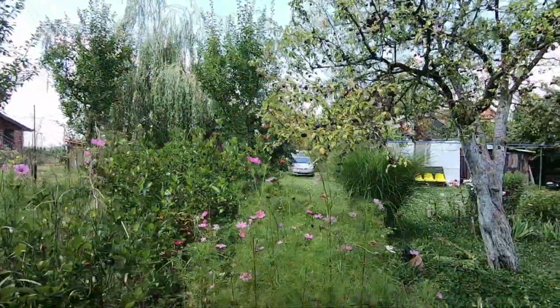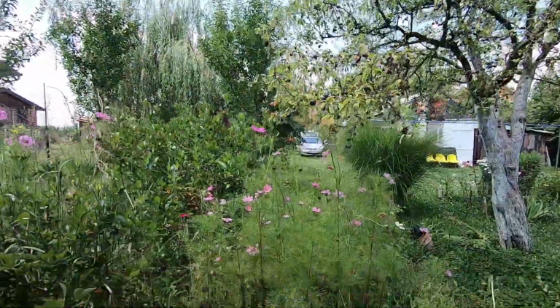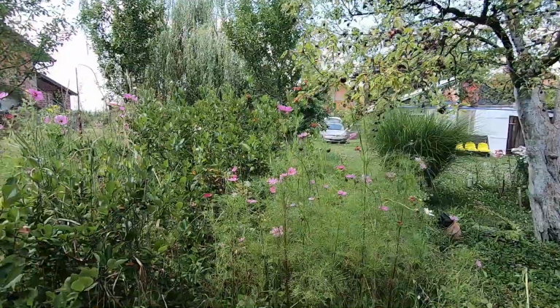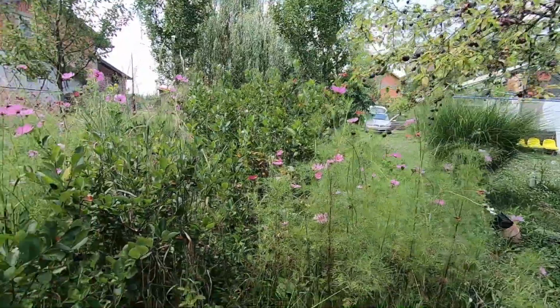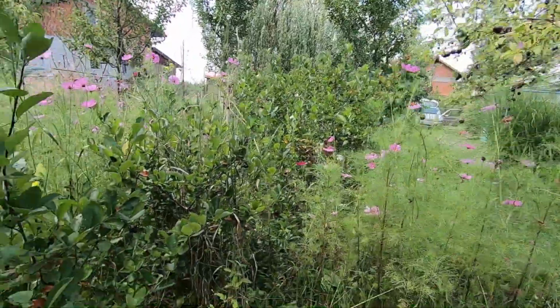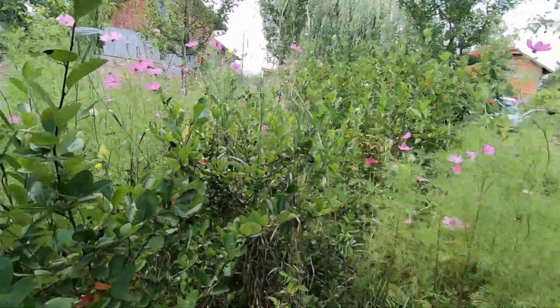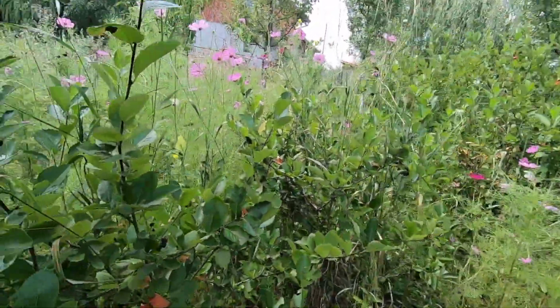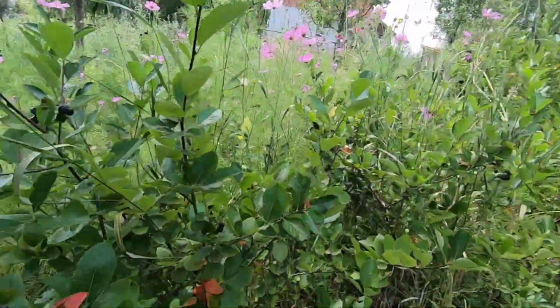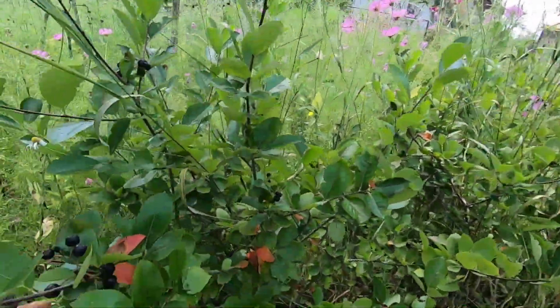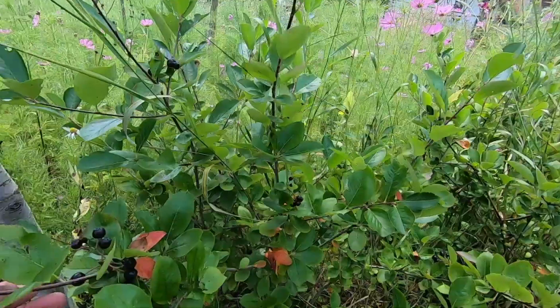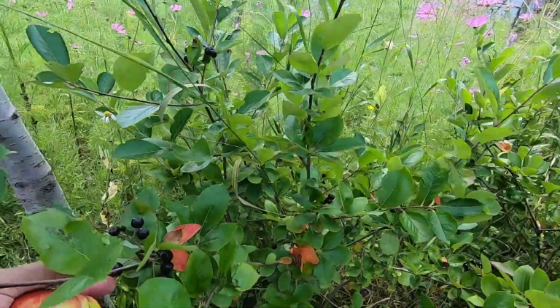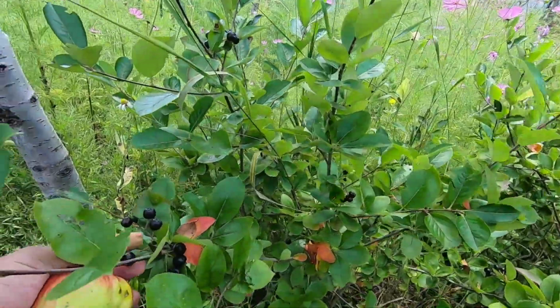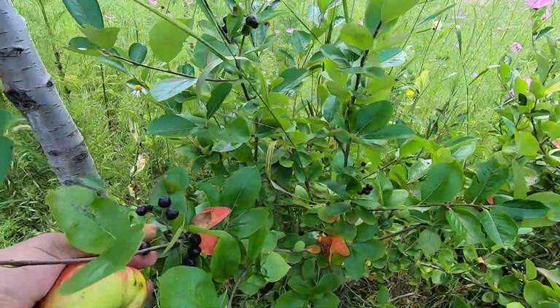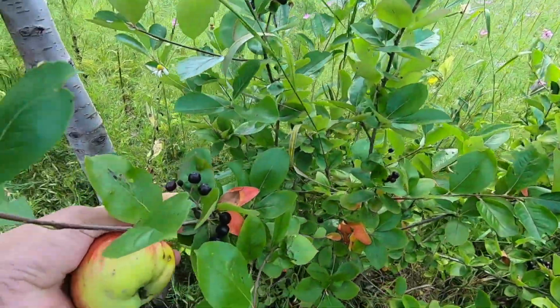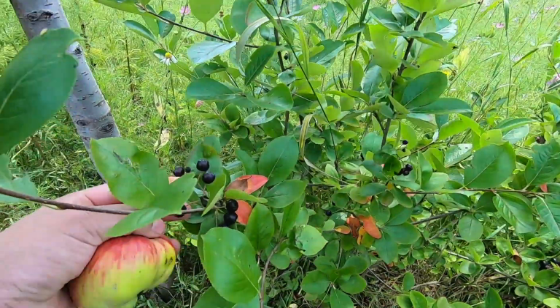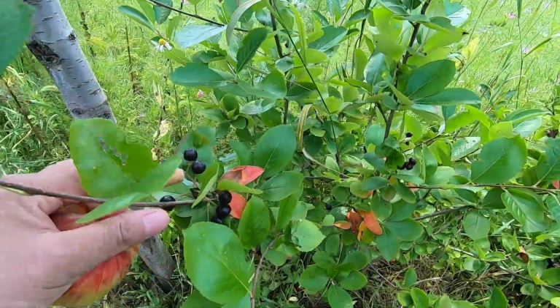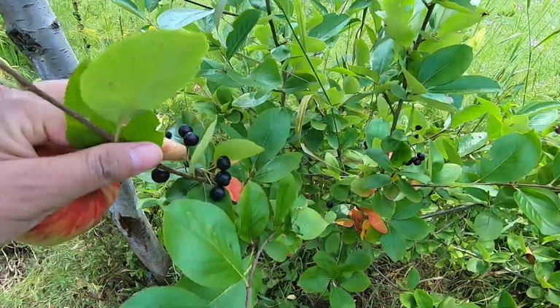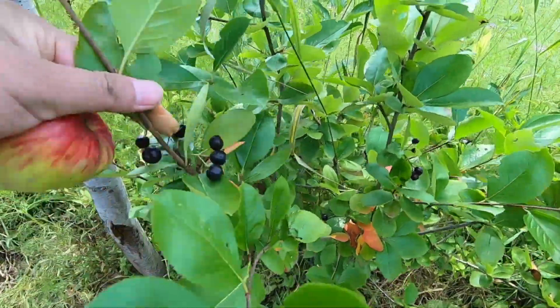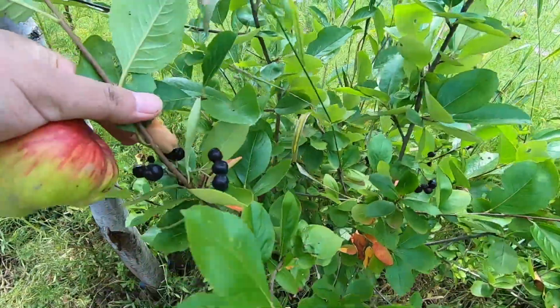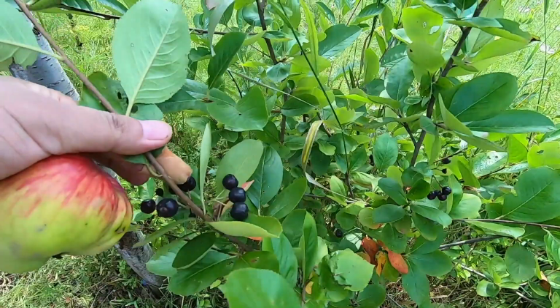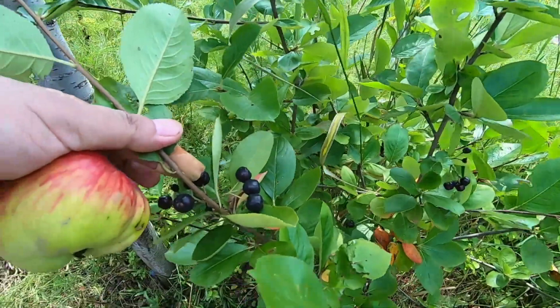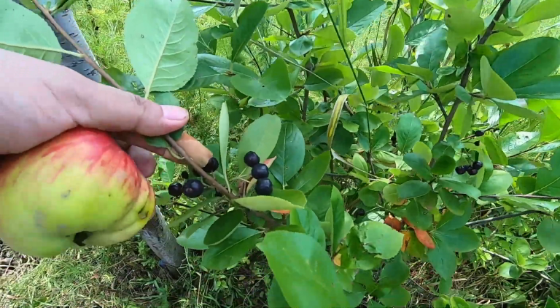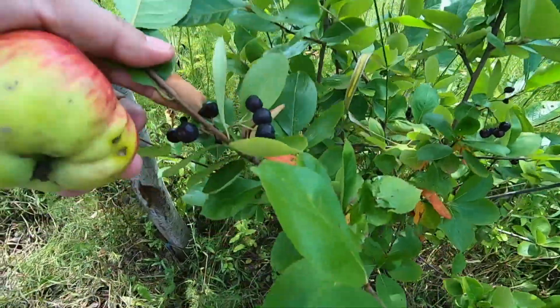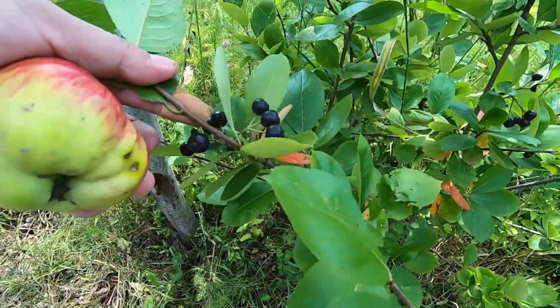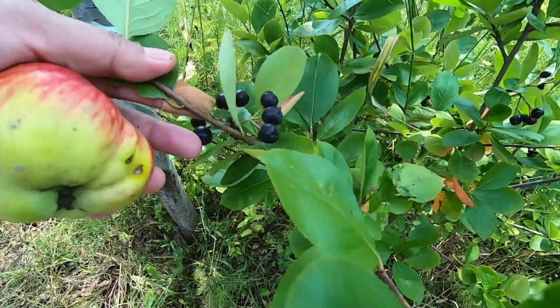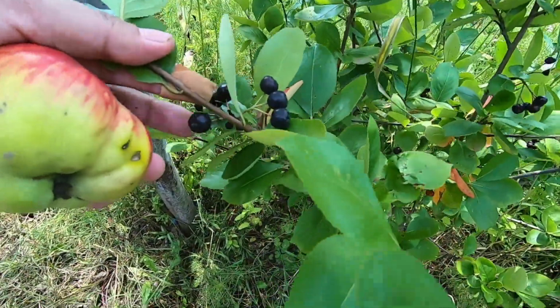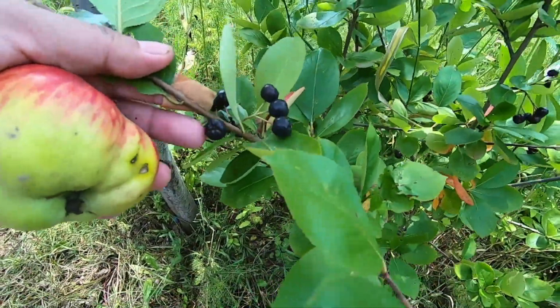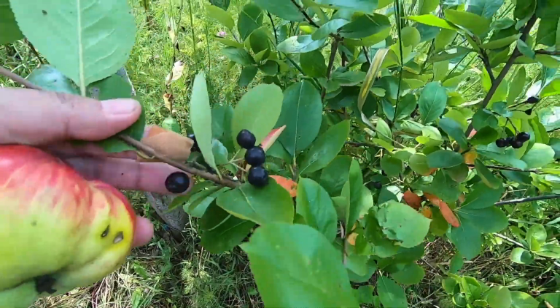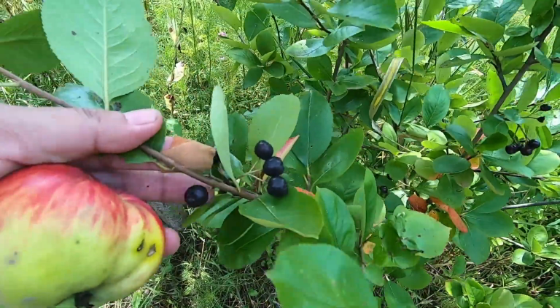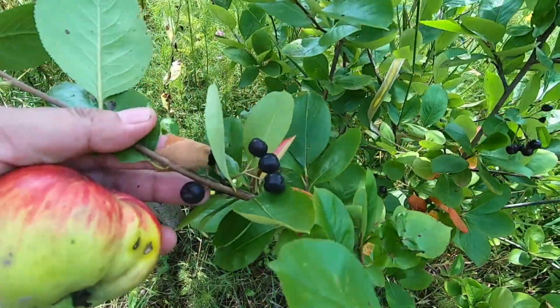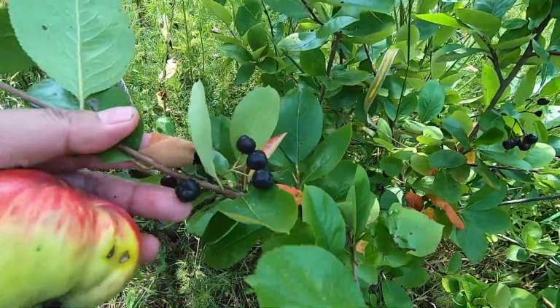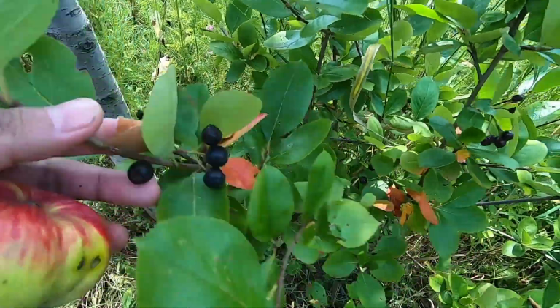And this one is aronia — aronia is already English actually. It's a very, very healthy fruit, a little bit bitter.